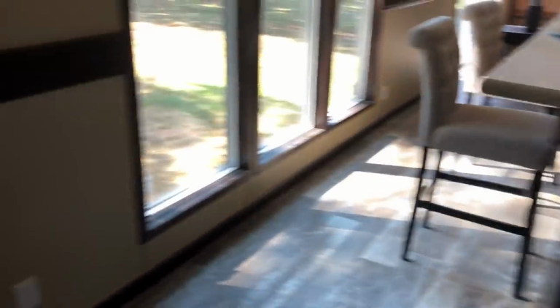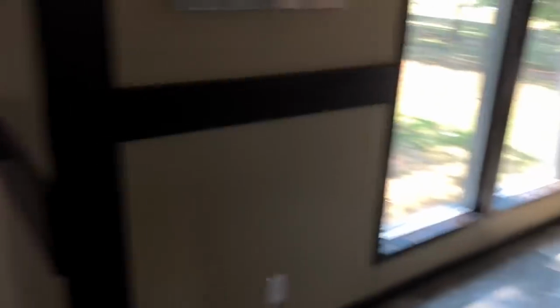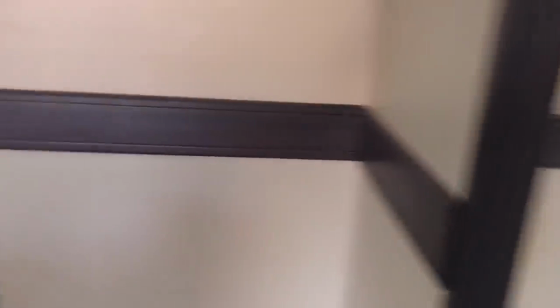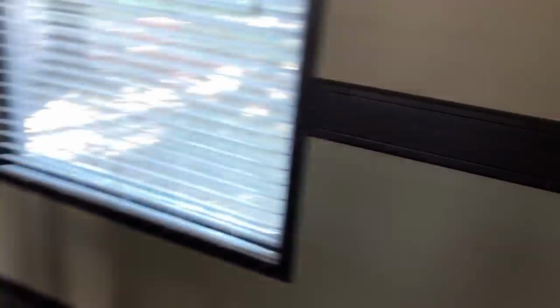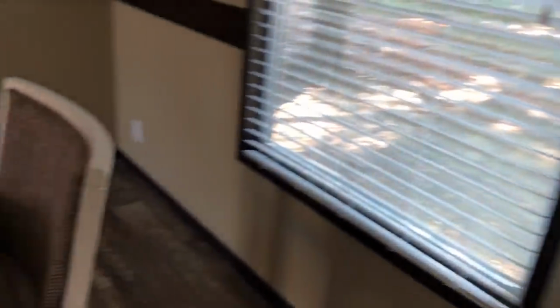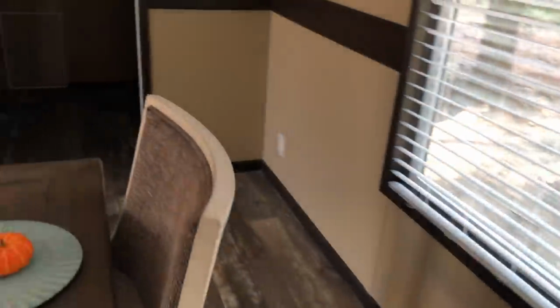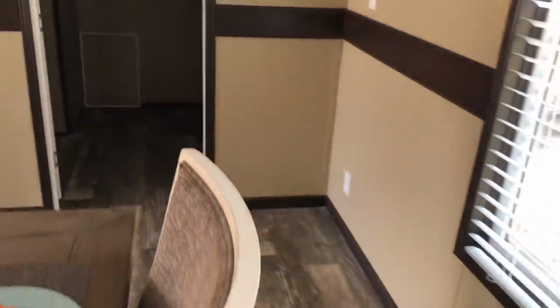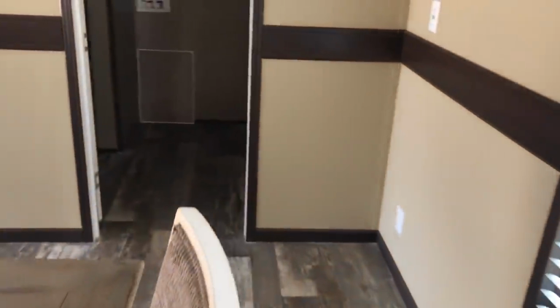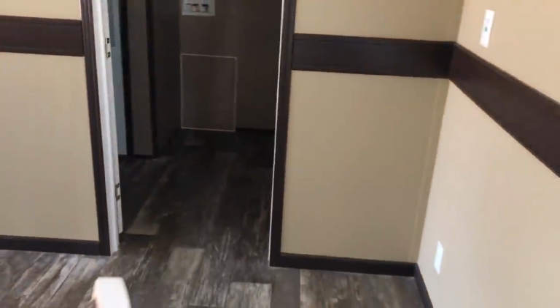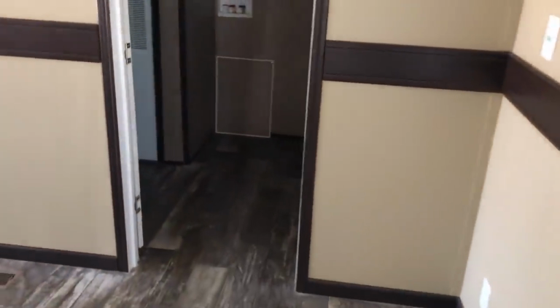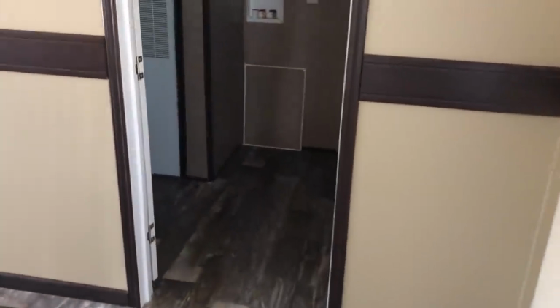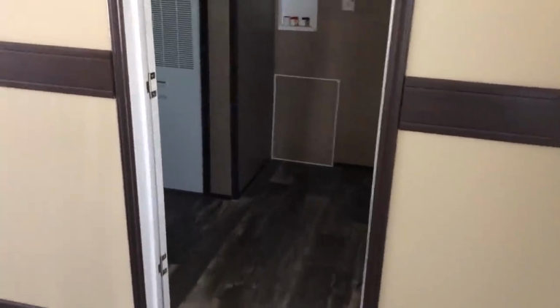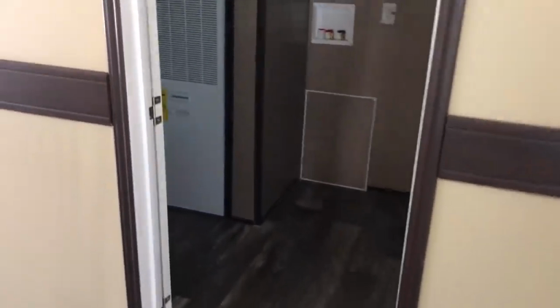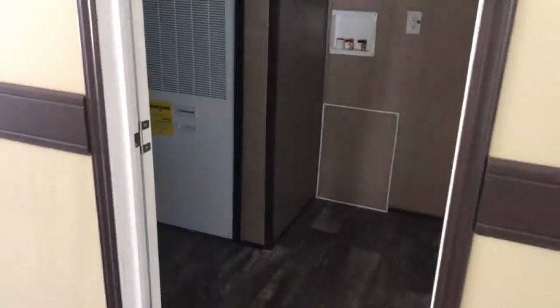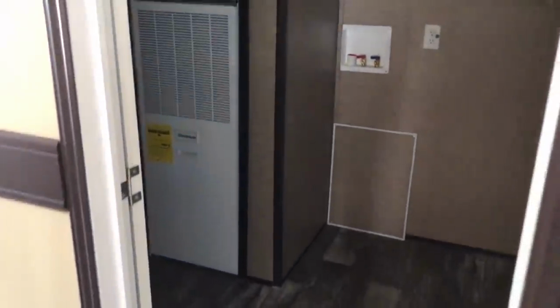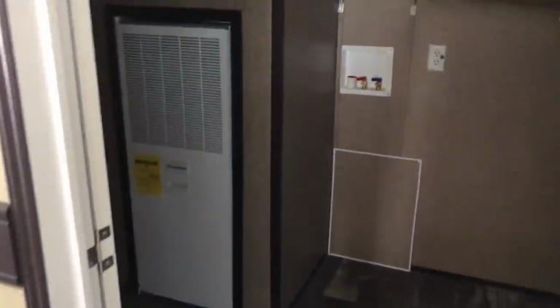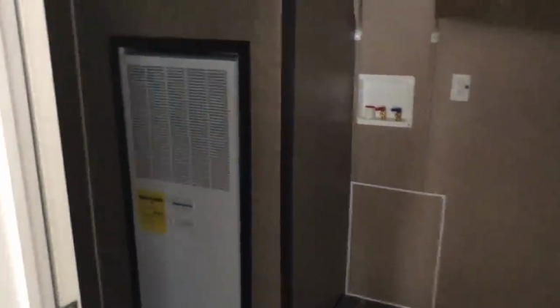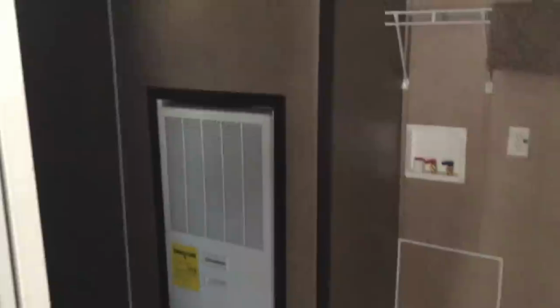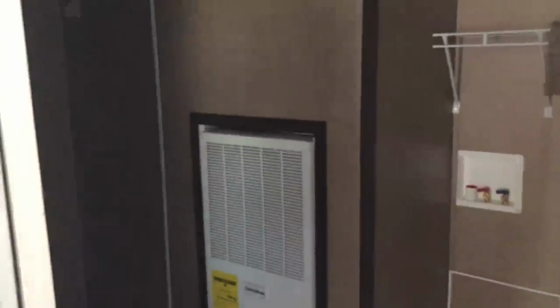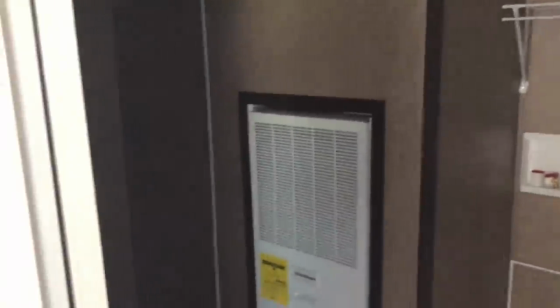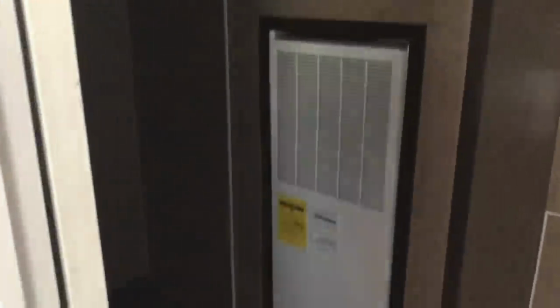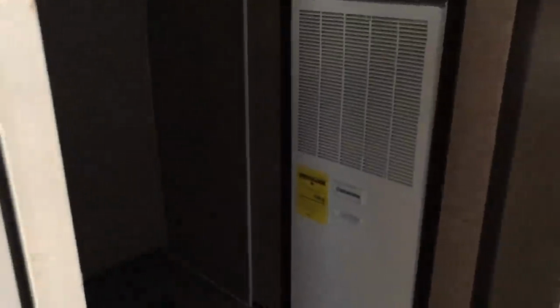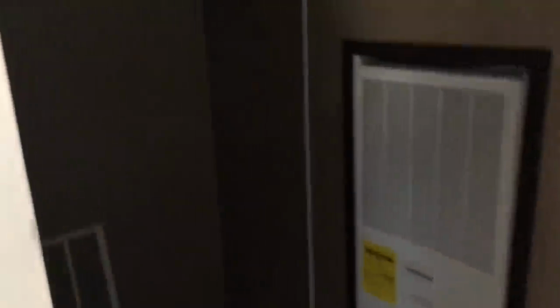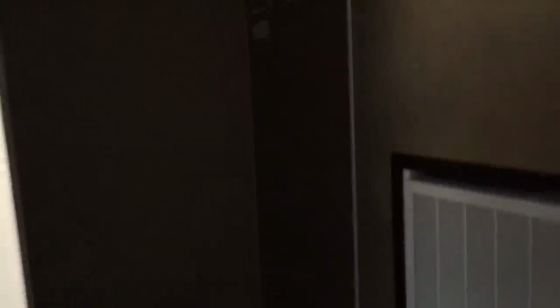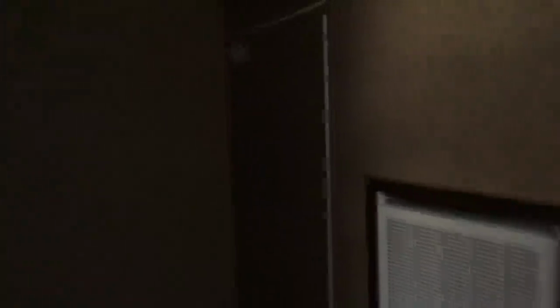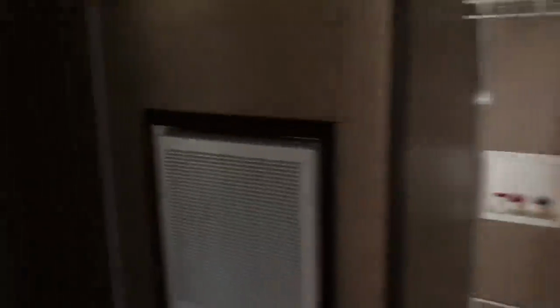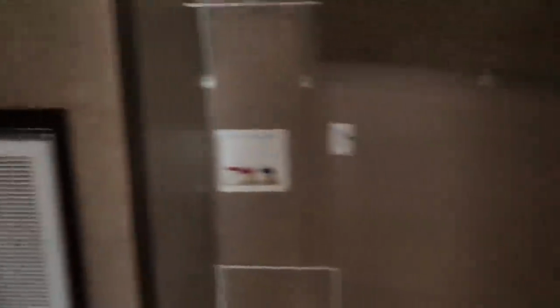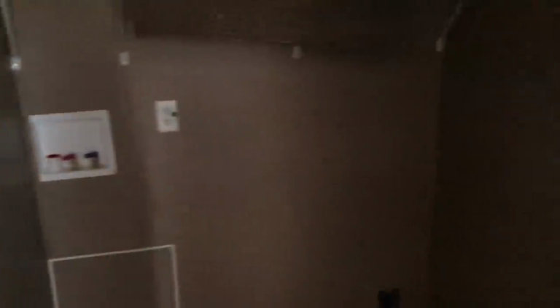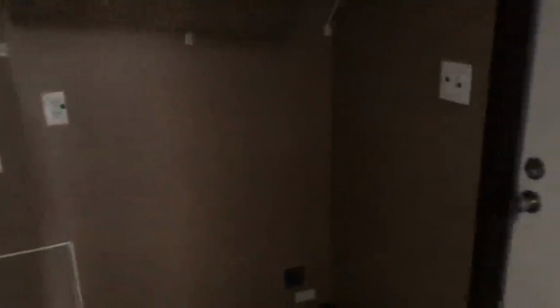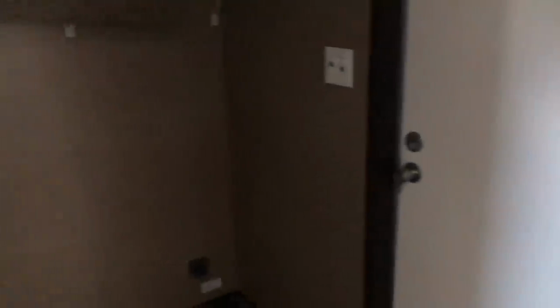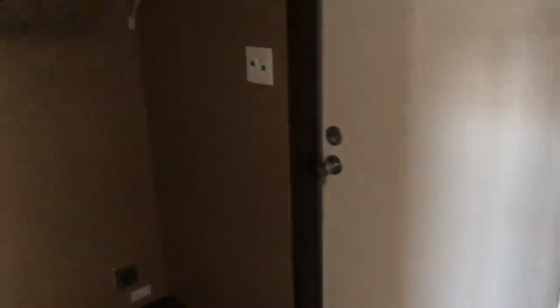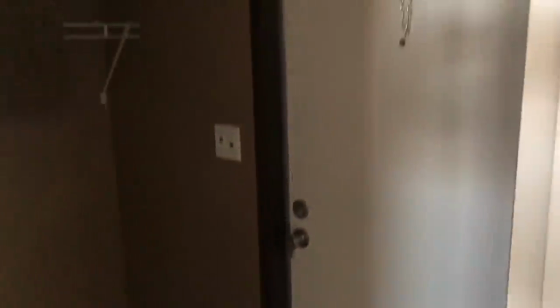We'll get into the kitchen, but before we do I want to show you the utility room right here. And this is your back door.